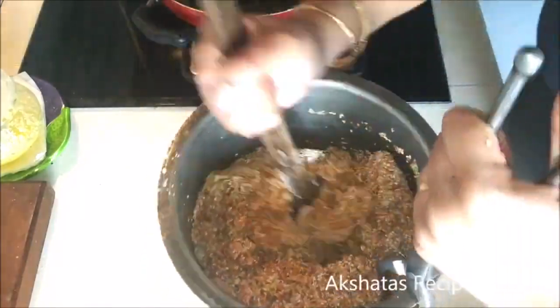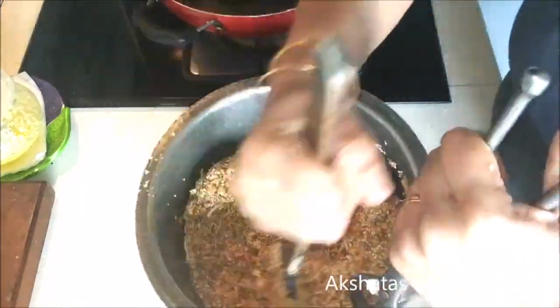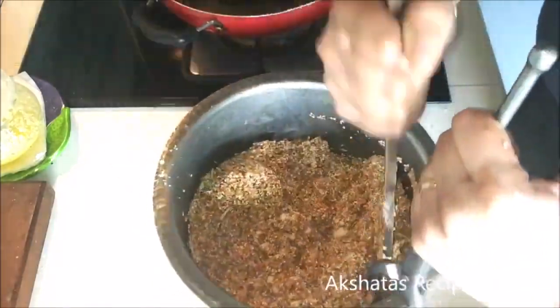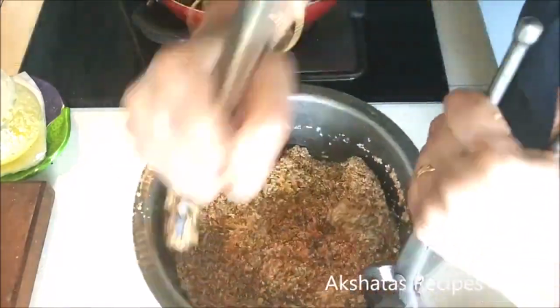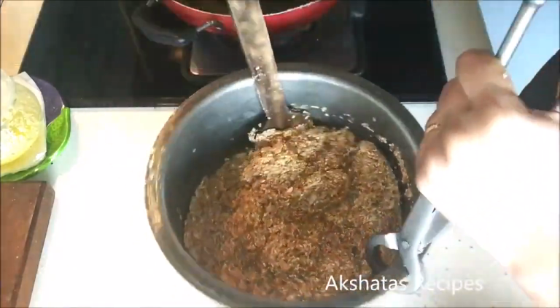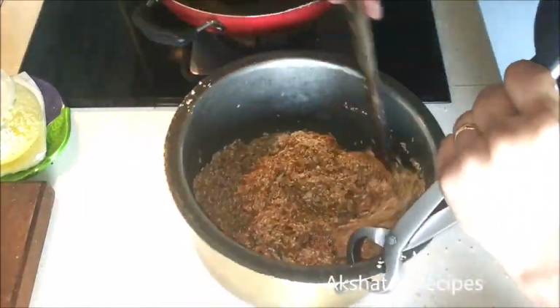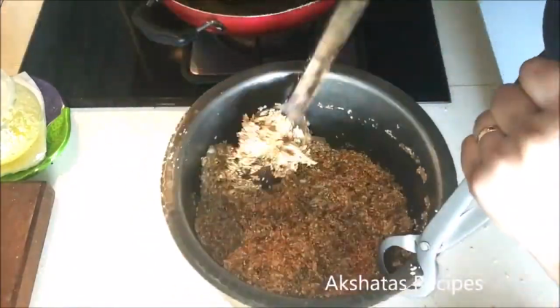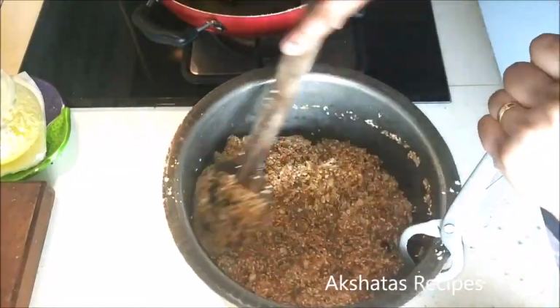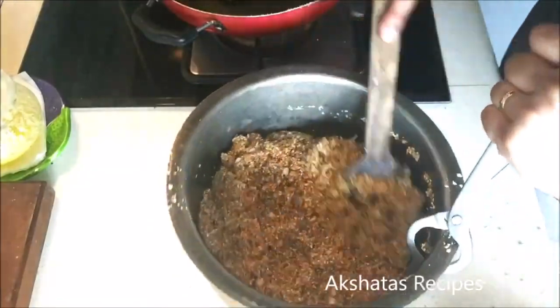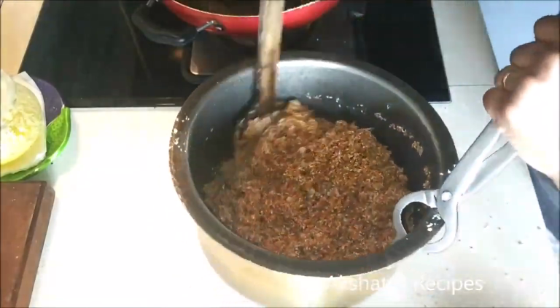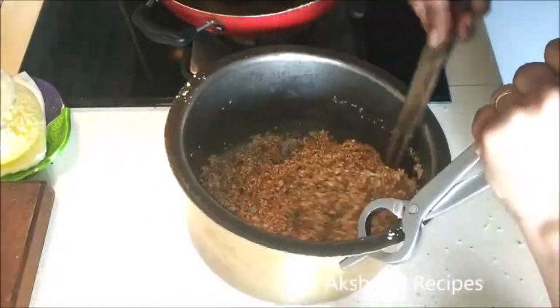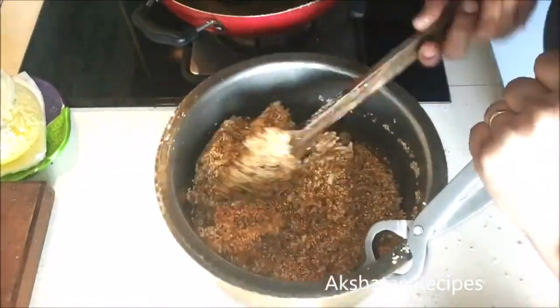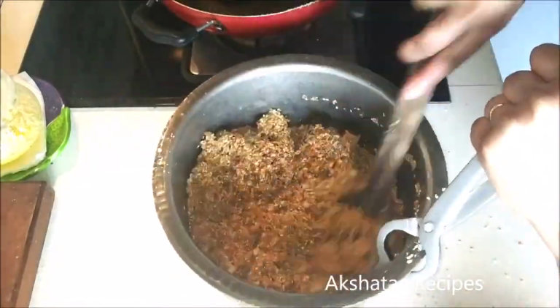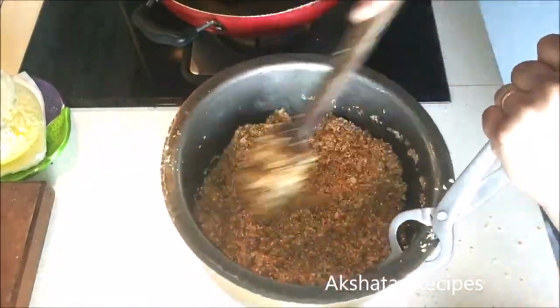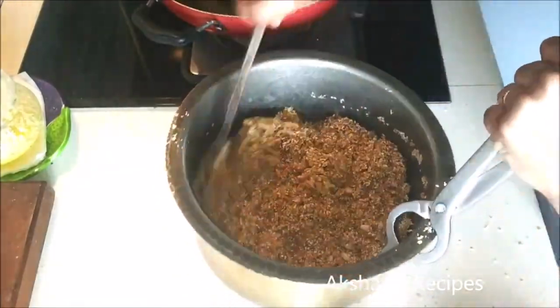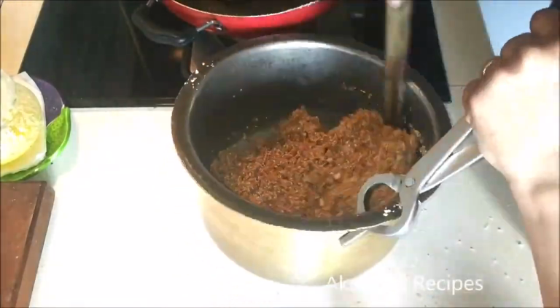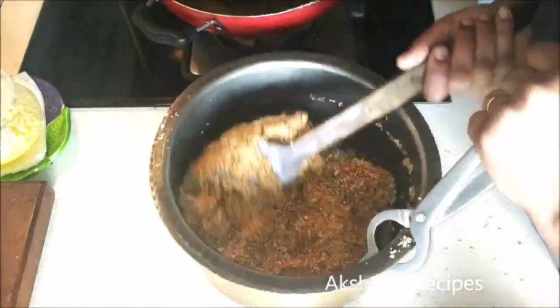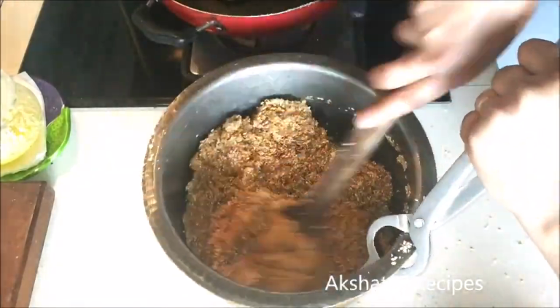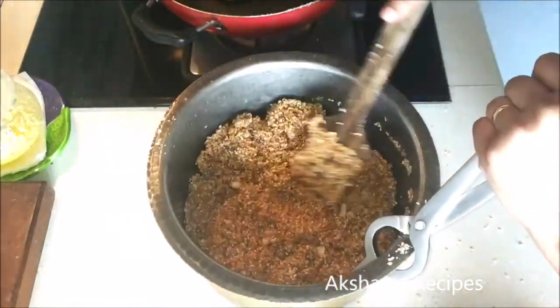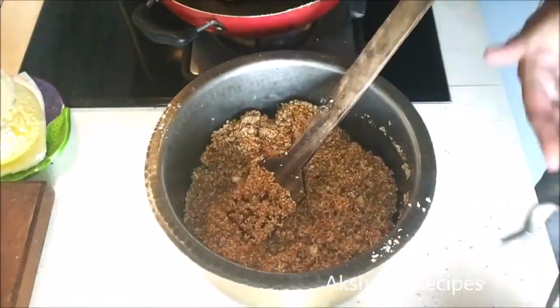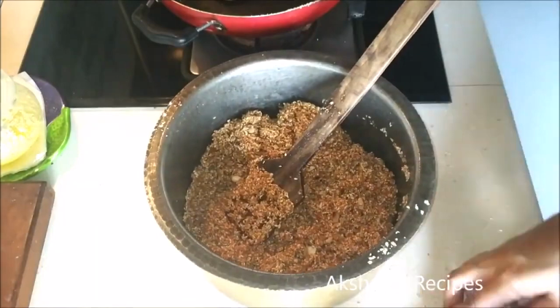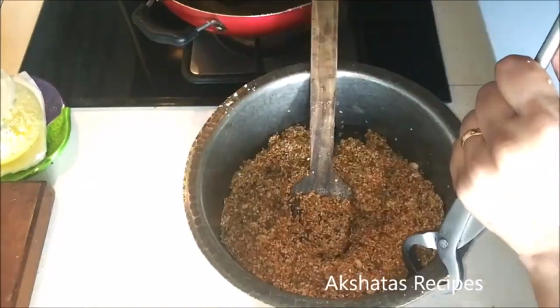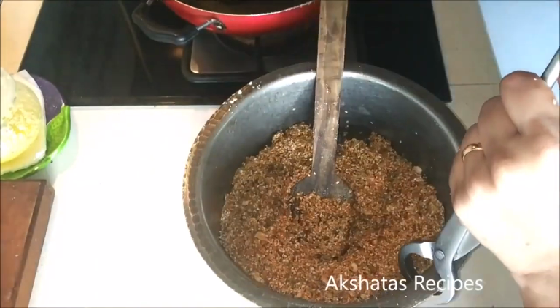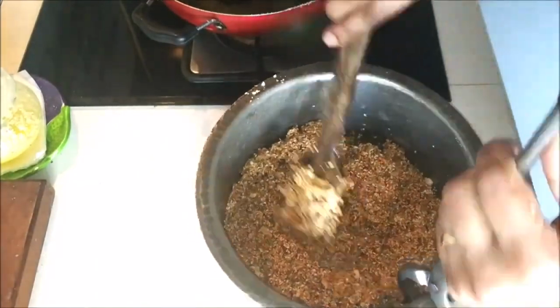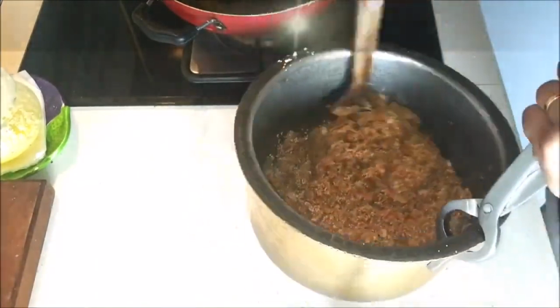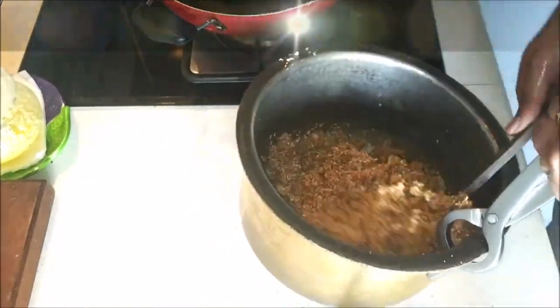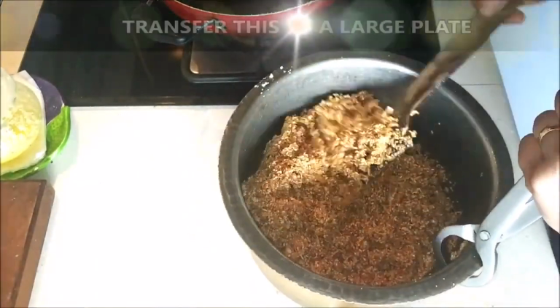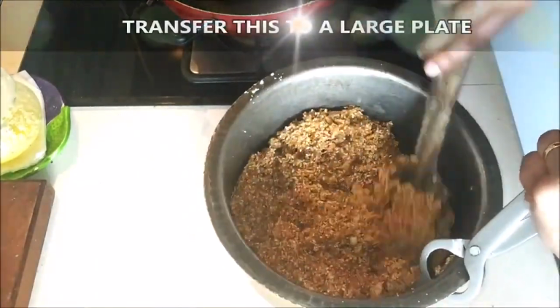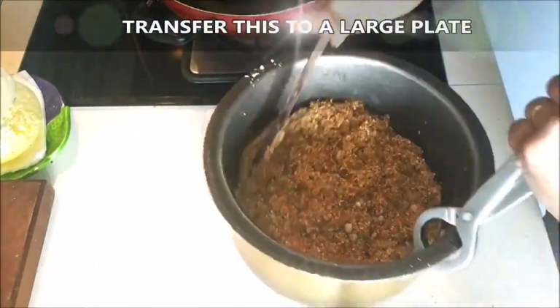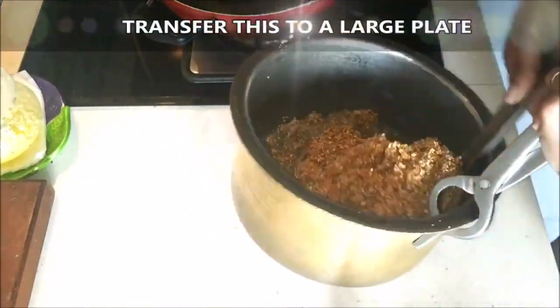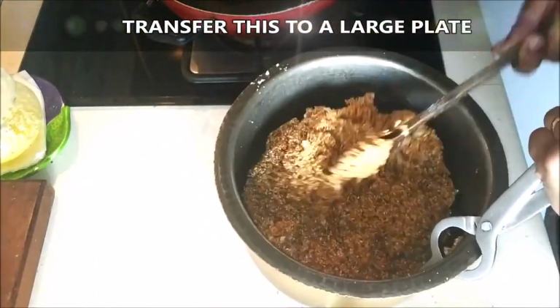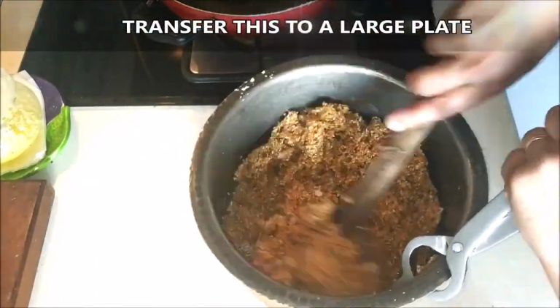You need to work a little fast so that the gul doesn't solidify immediately. You can take the help of family members and just stir it really well.